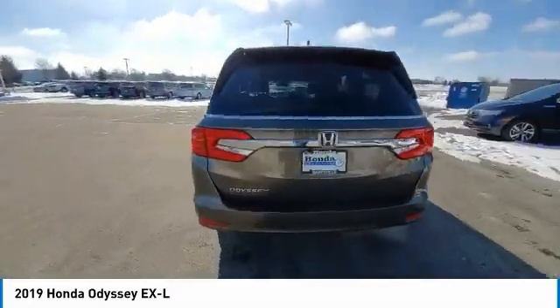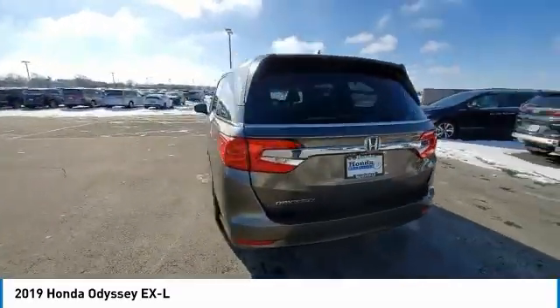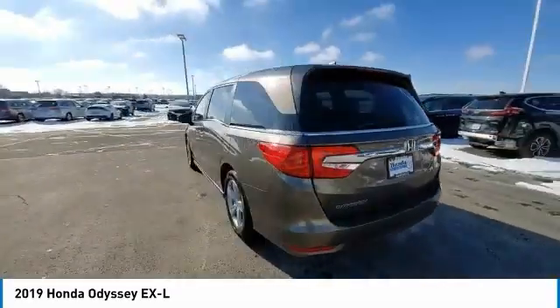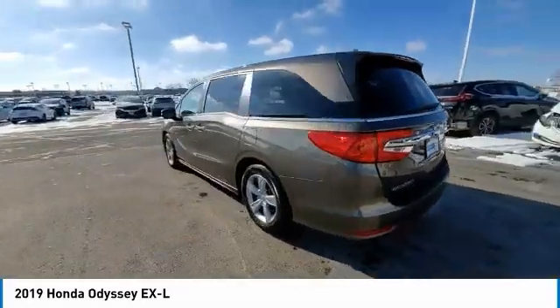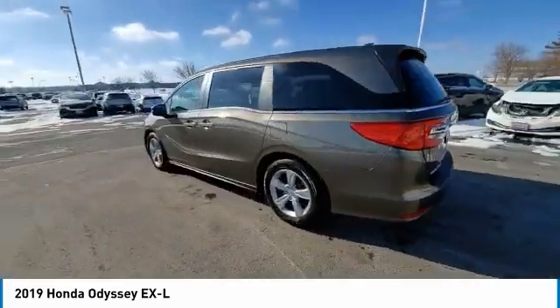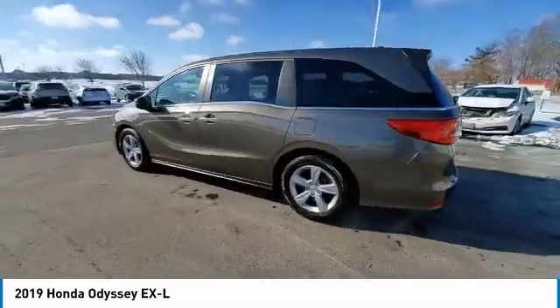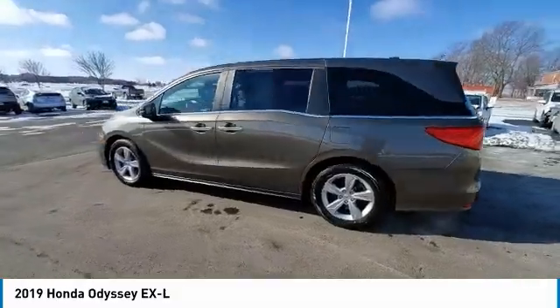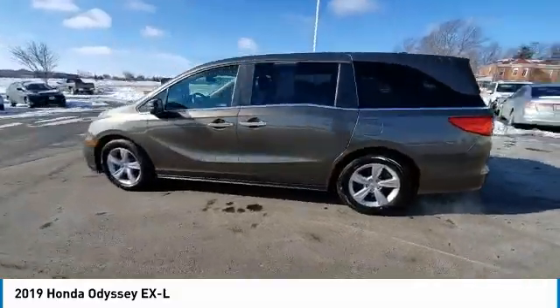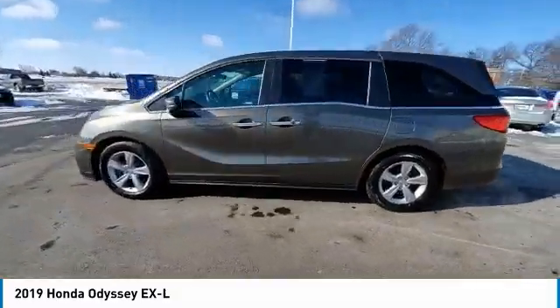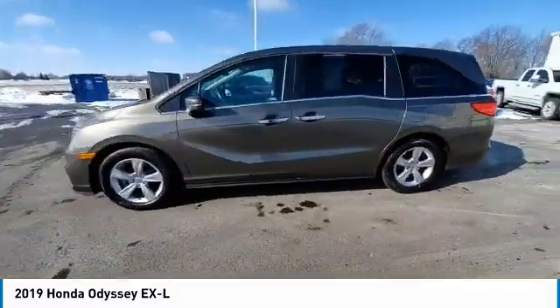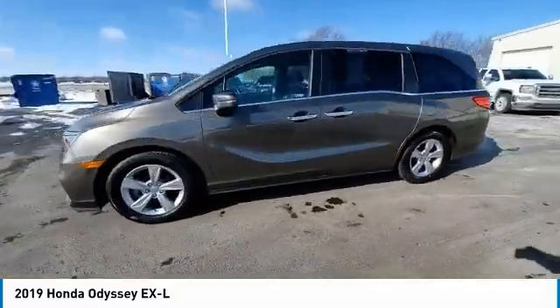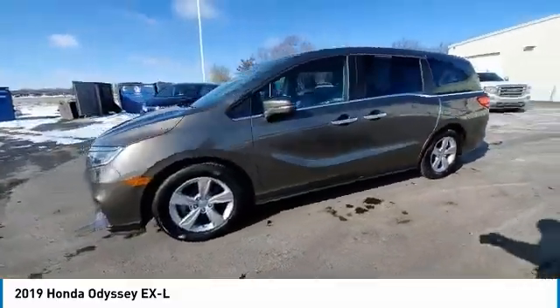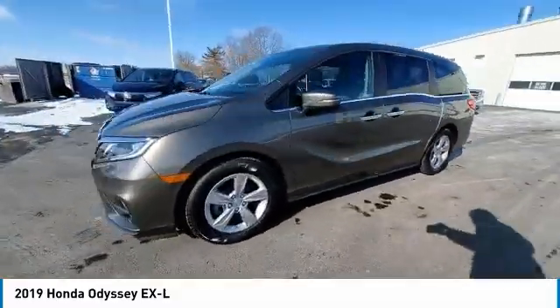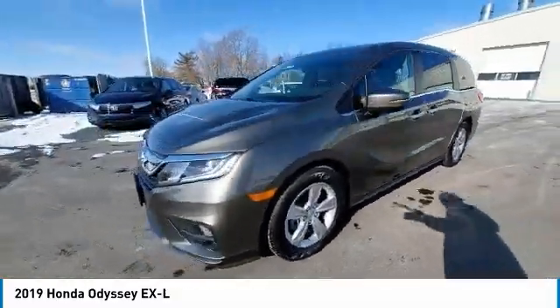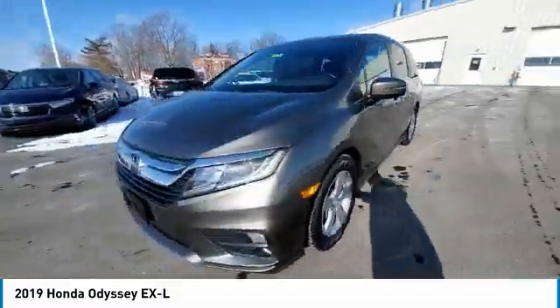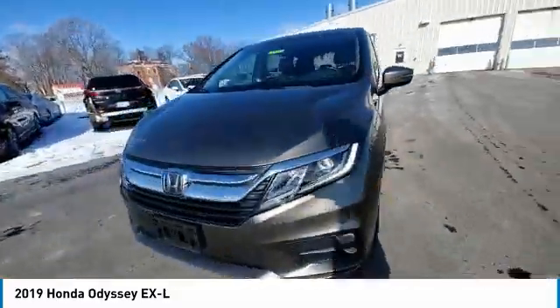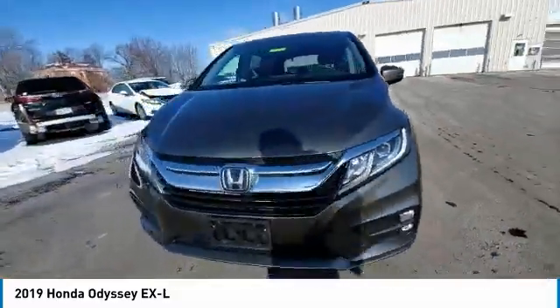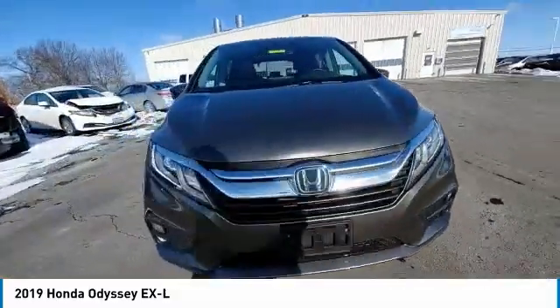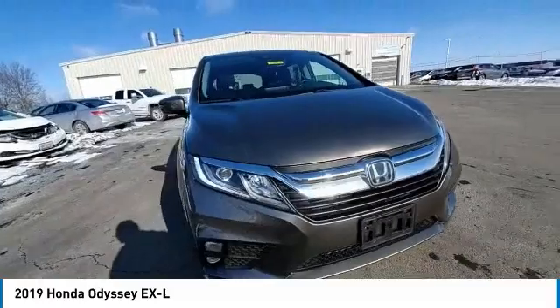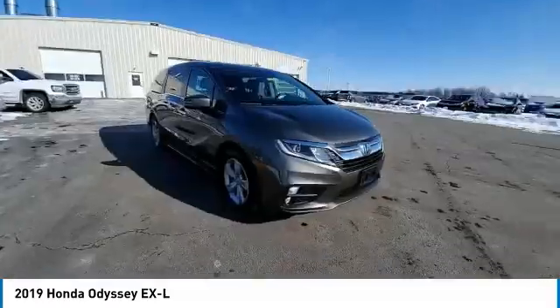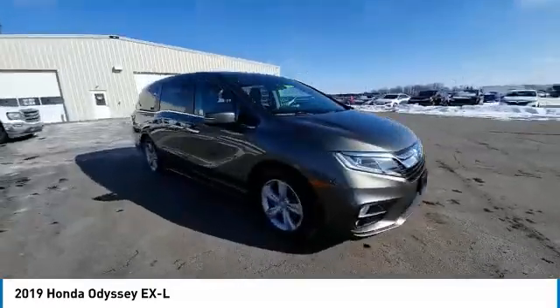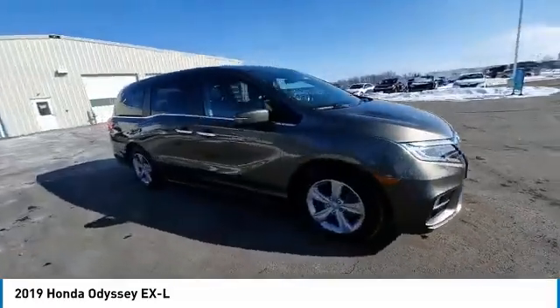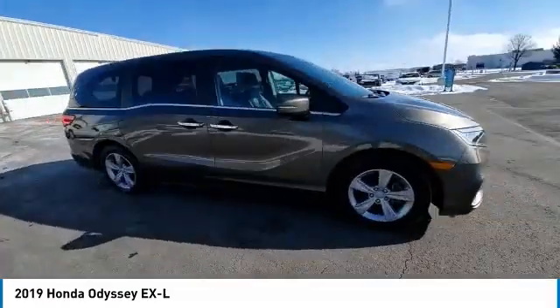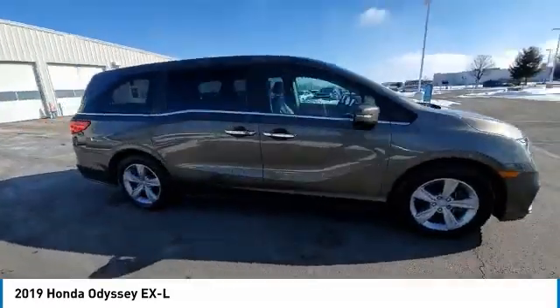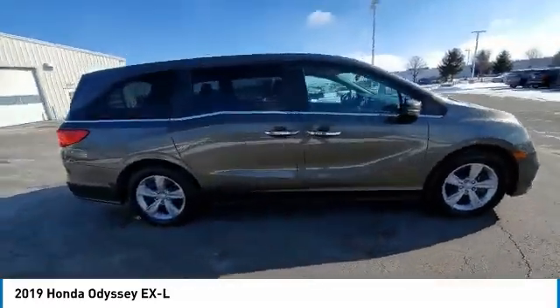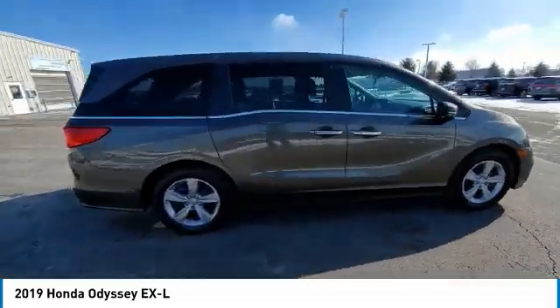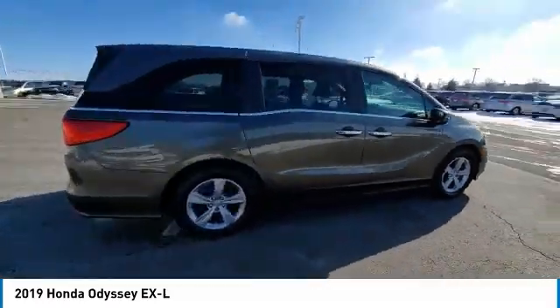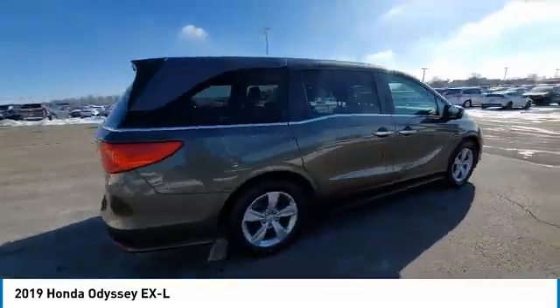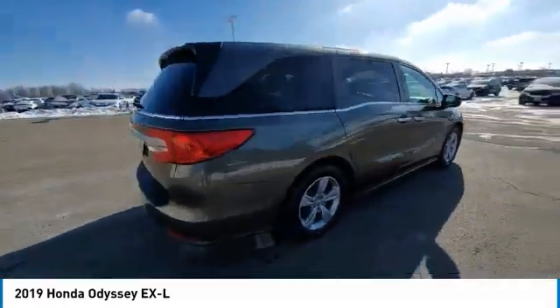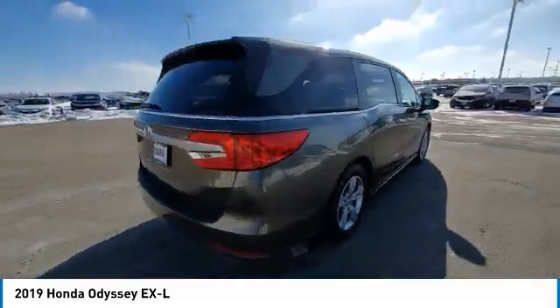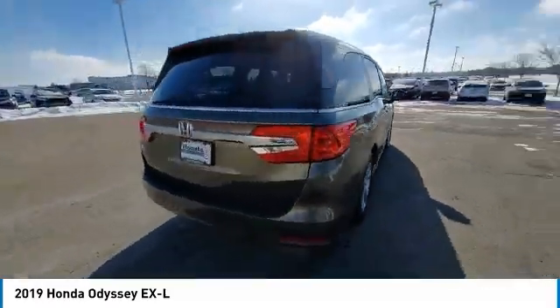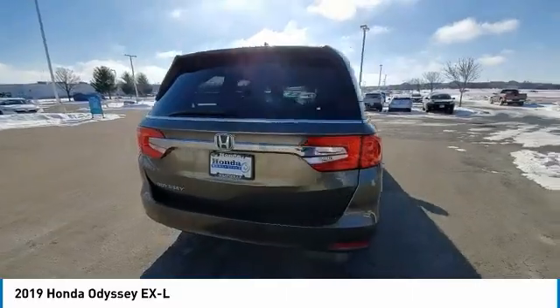Electronic stability control, power lift gate, brake assist, traction control, remote keyless entry, fog lights, speed control, four-wheel disc brakes, power moonroof, rear window defroster.